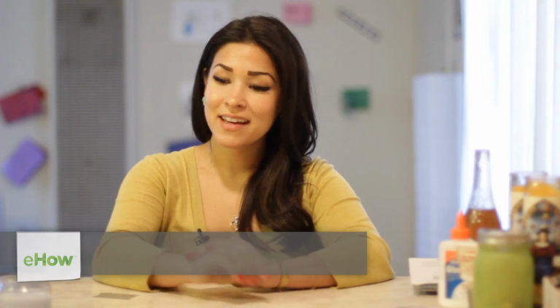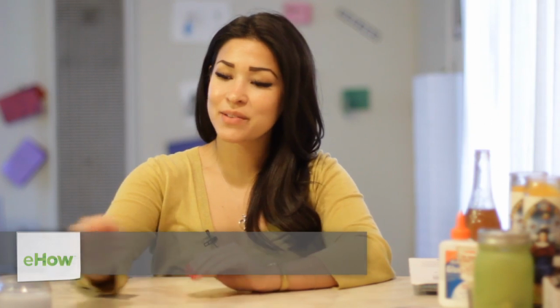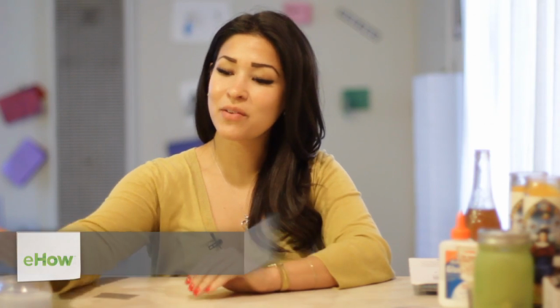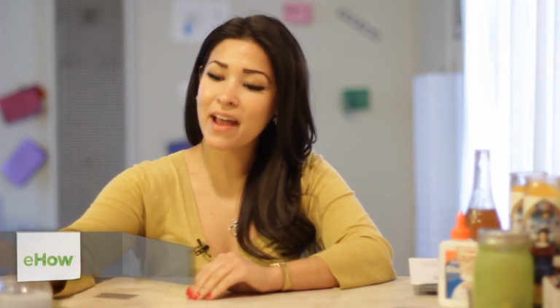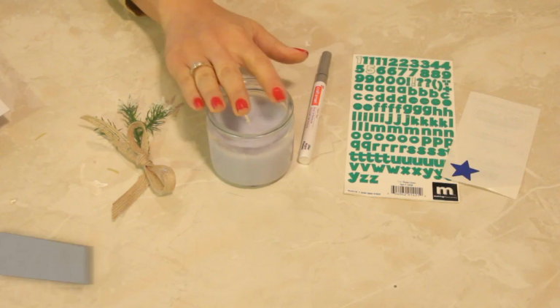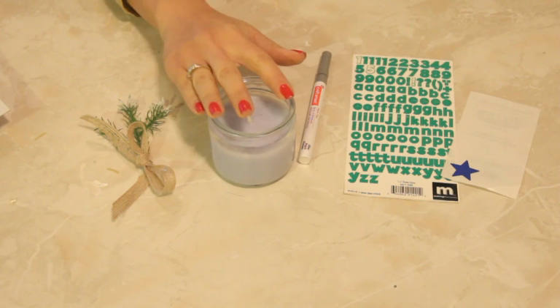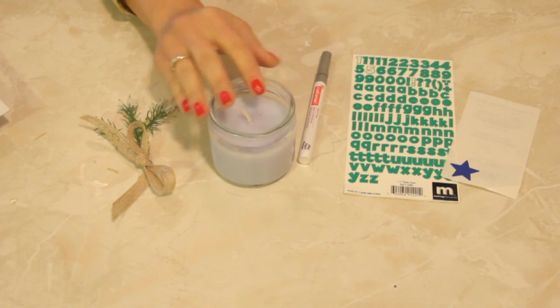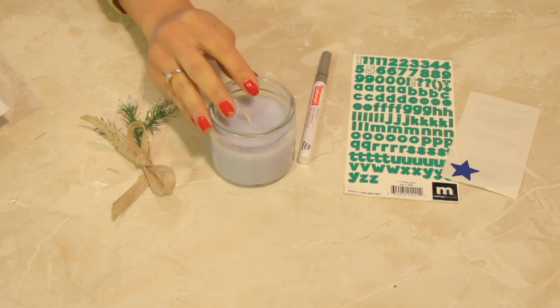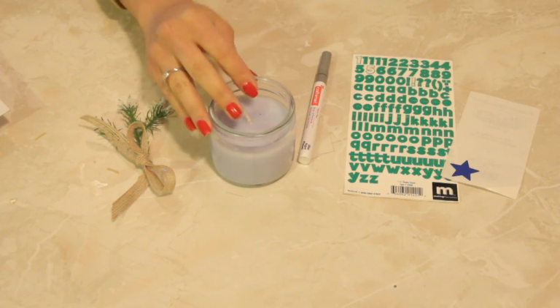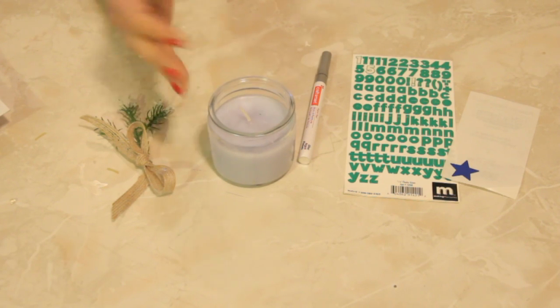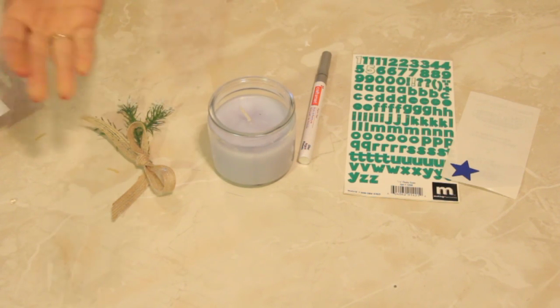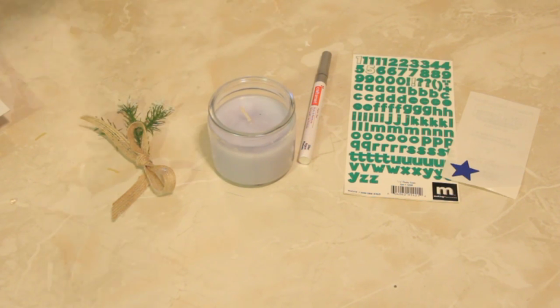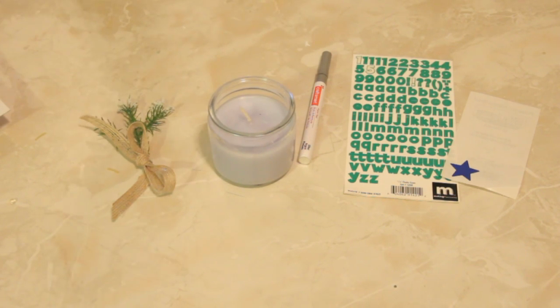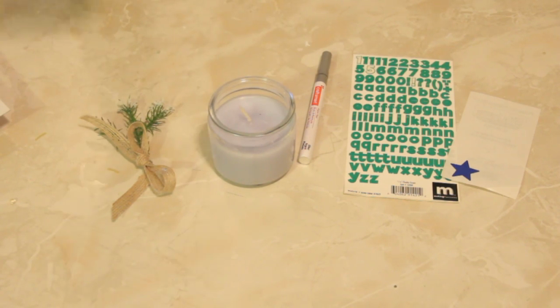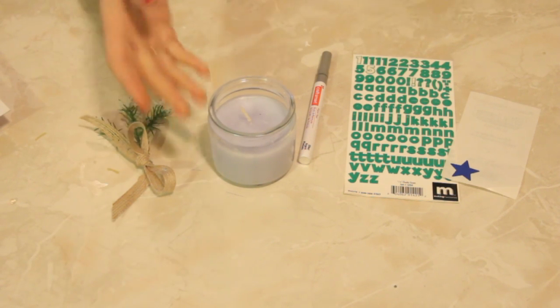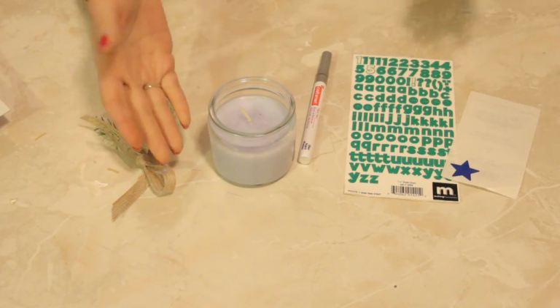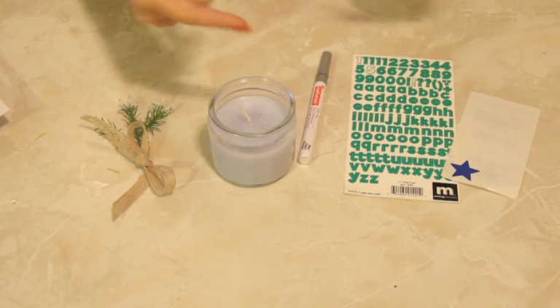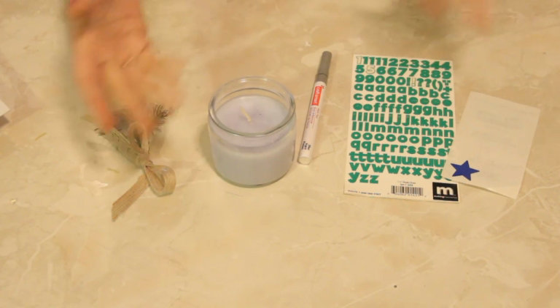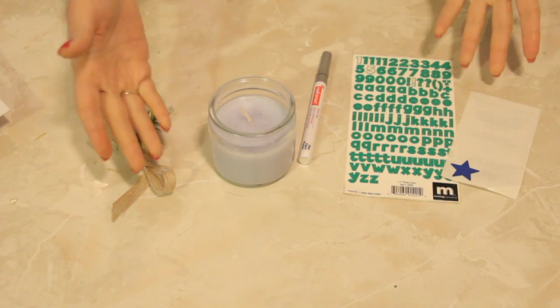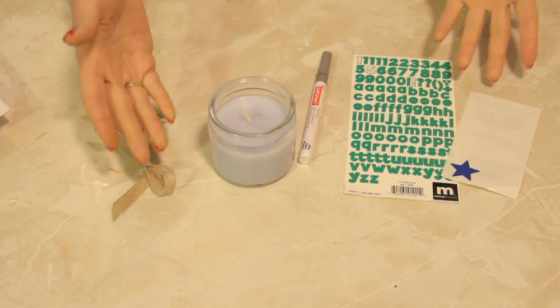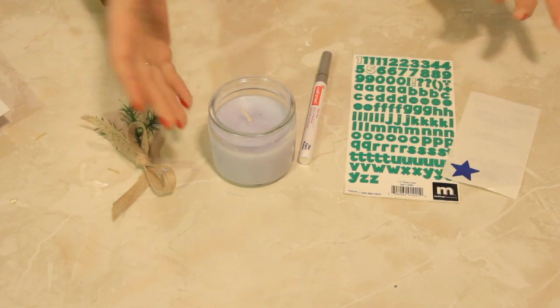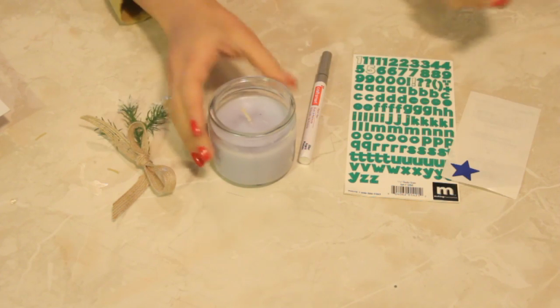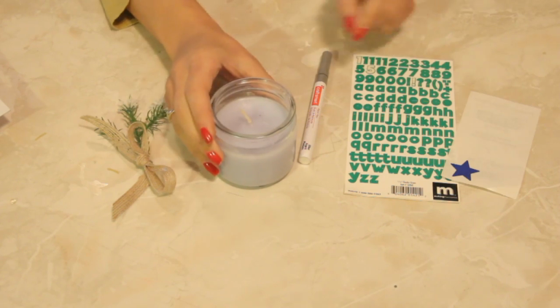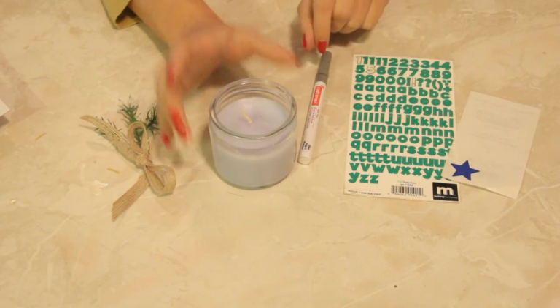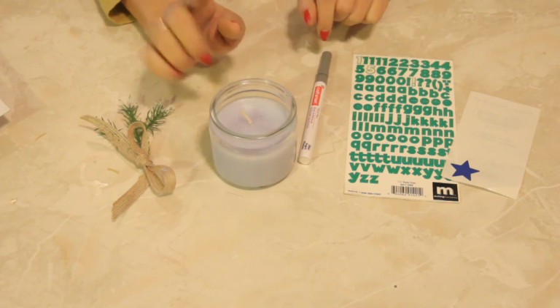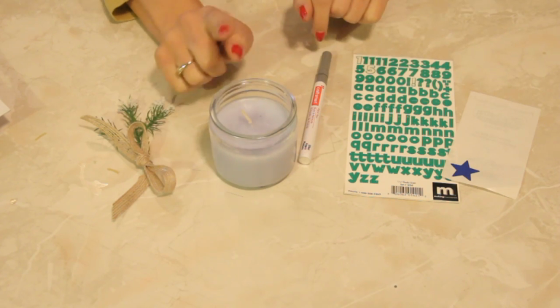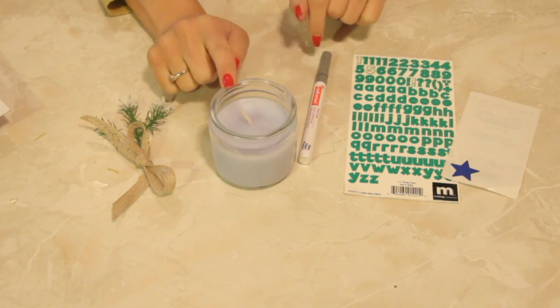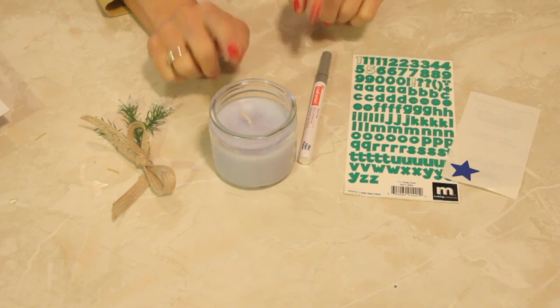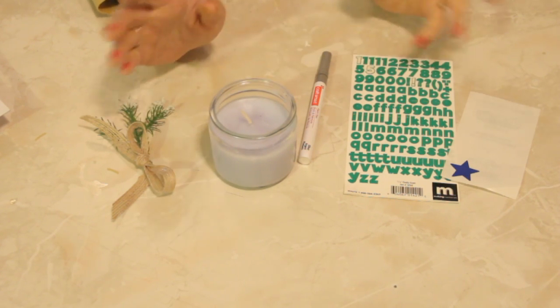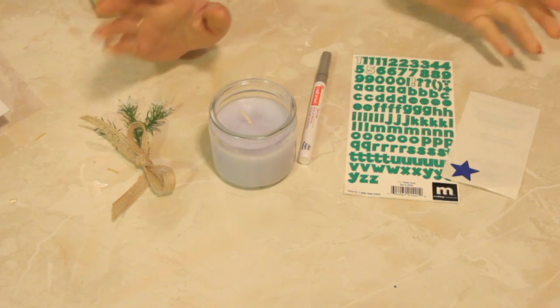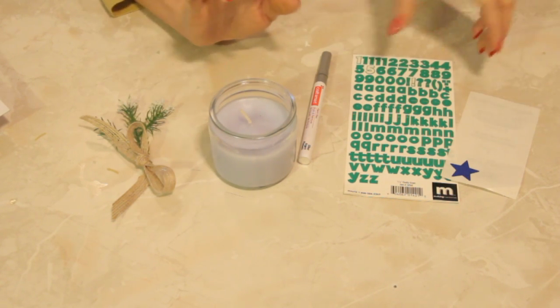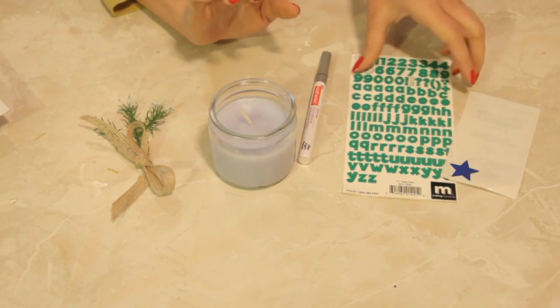So here I have a container candle. A container candle is a candle that's already in a container, and I'm going to personalize it.